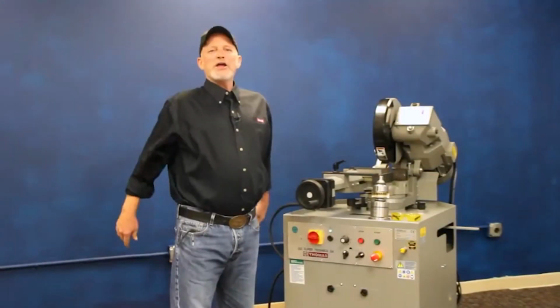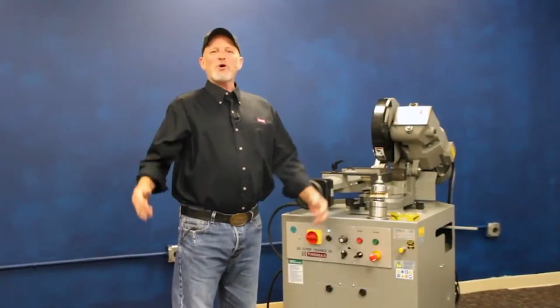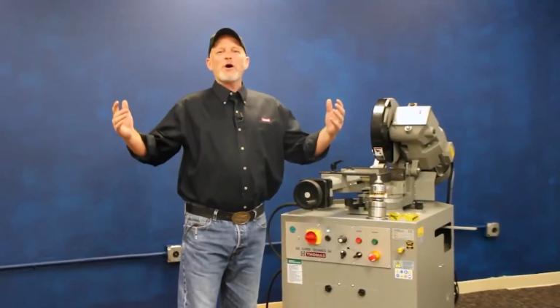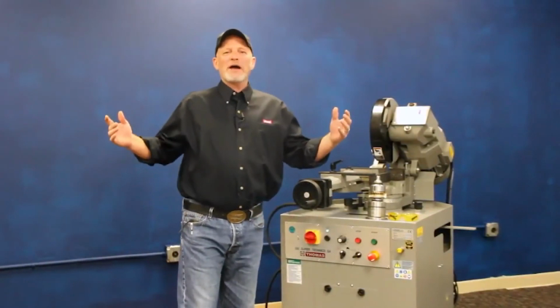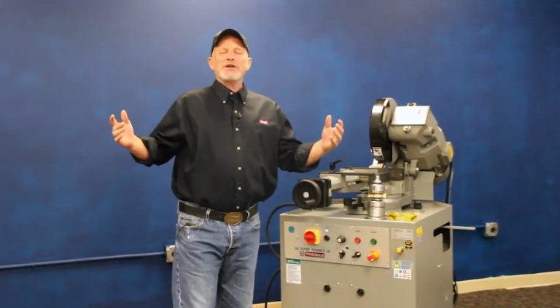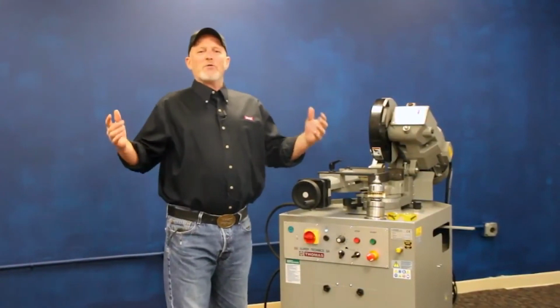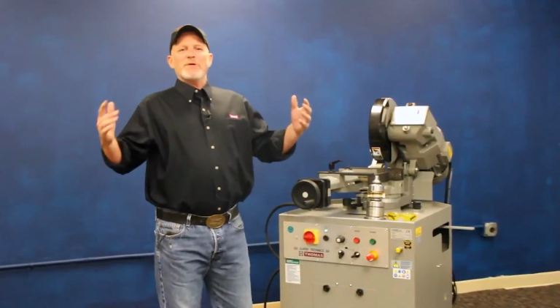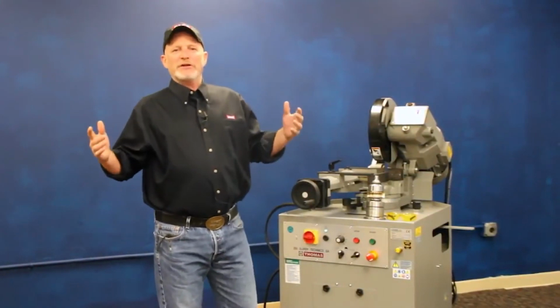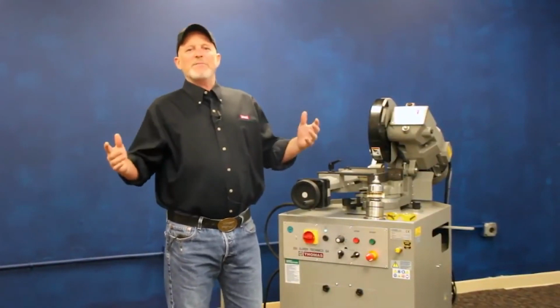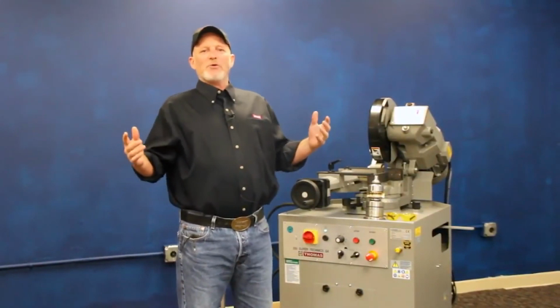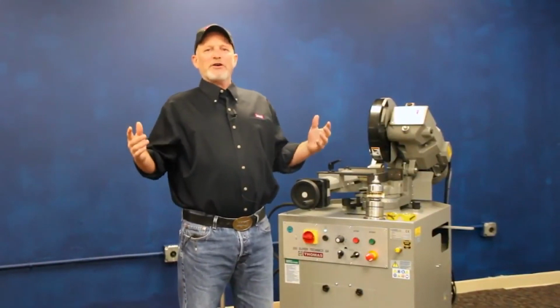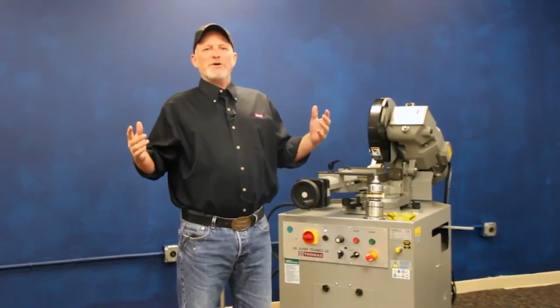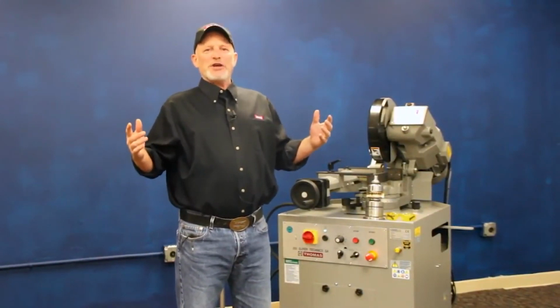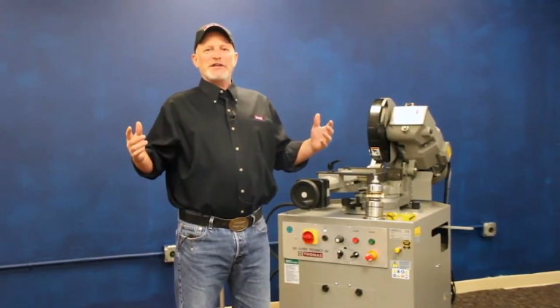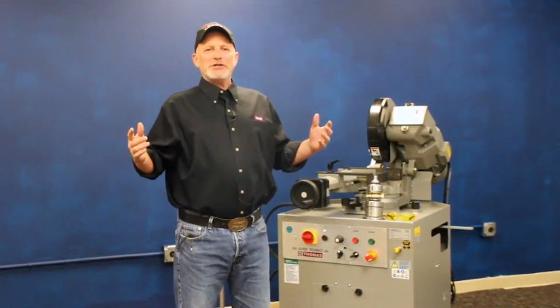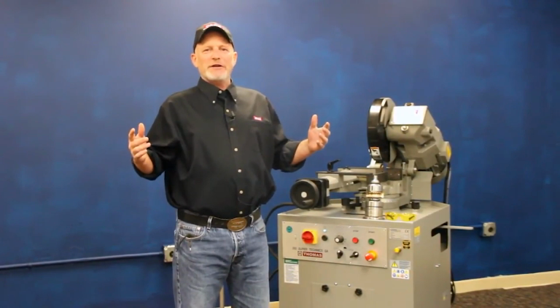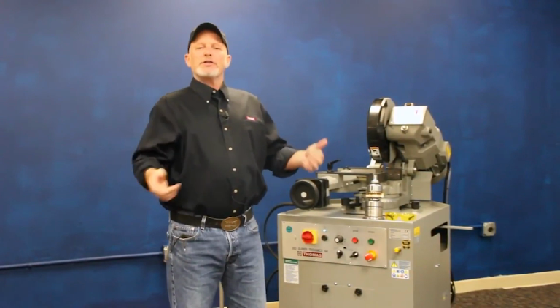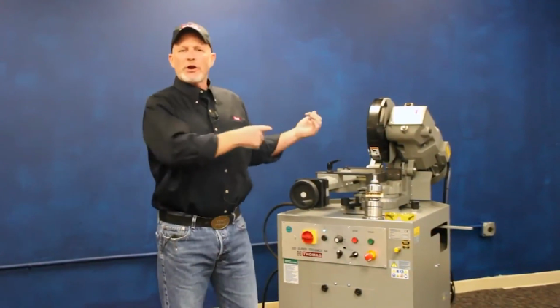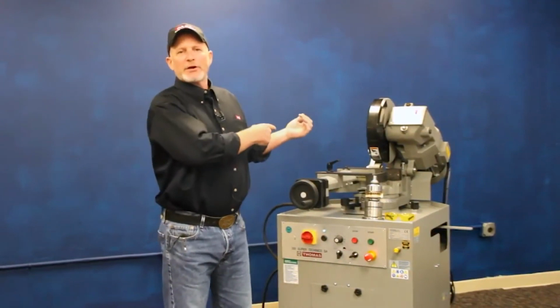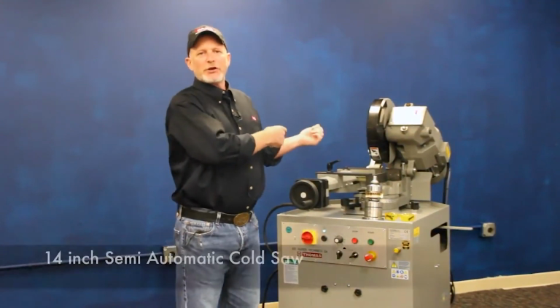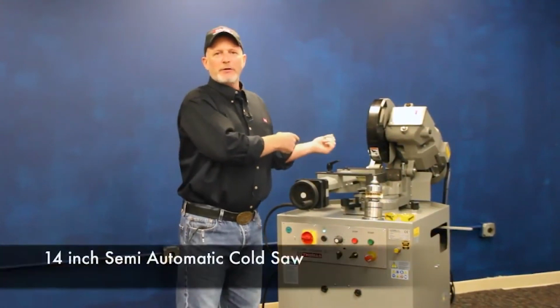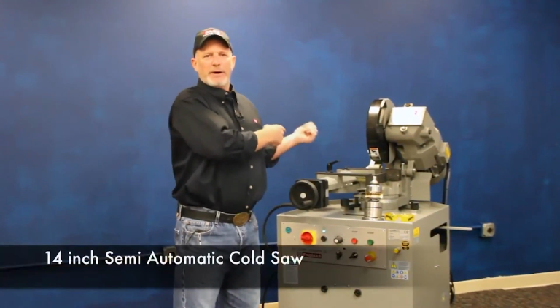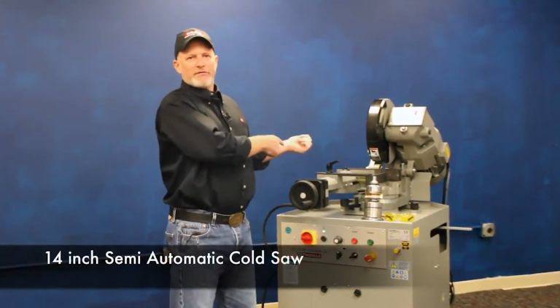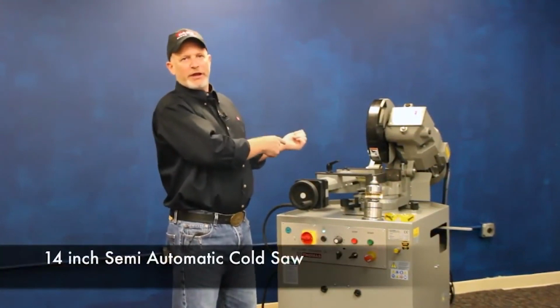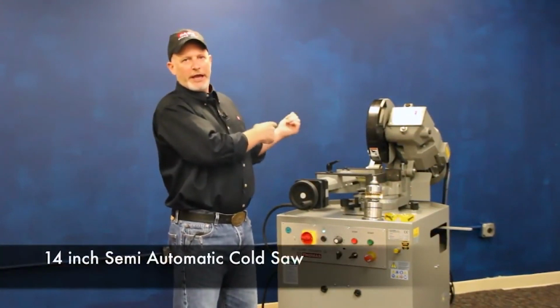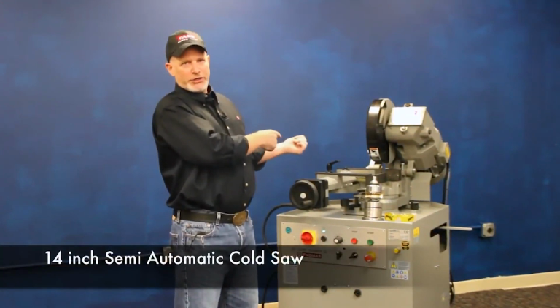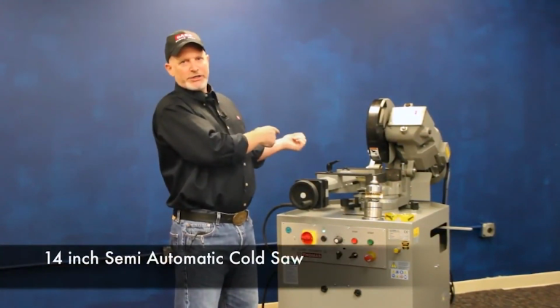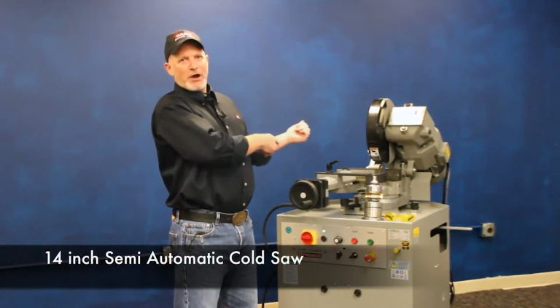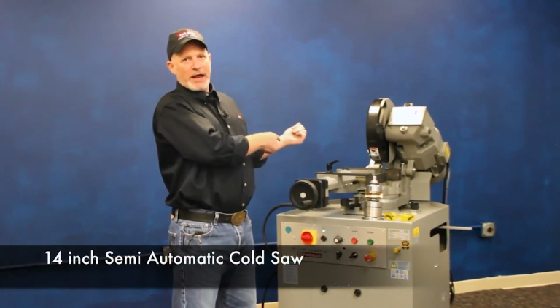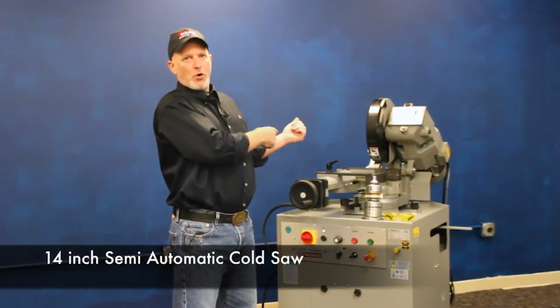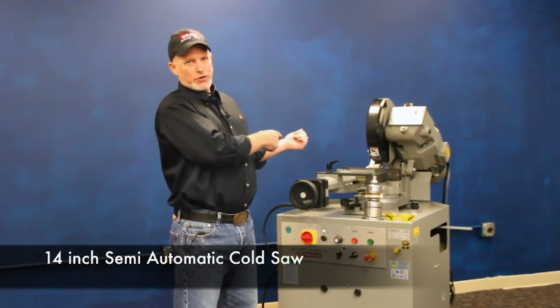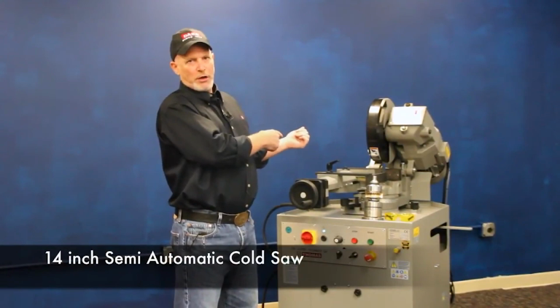Hey, good morning. Welcome back to Dake, where we've been building heavy metalworking equipment since 1887. This morning I'm going to show you a little bit about our 14-inch semi-automatic cold saw.